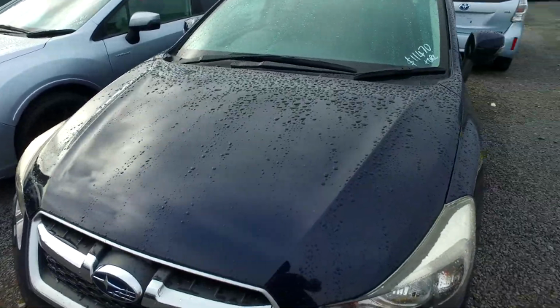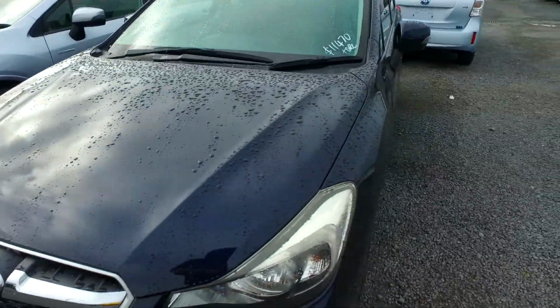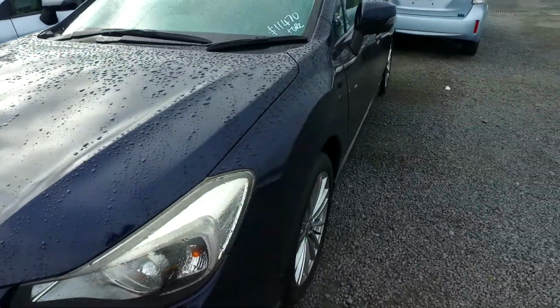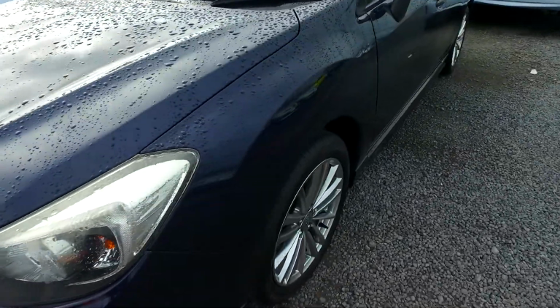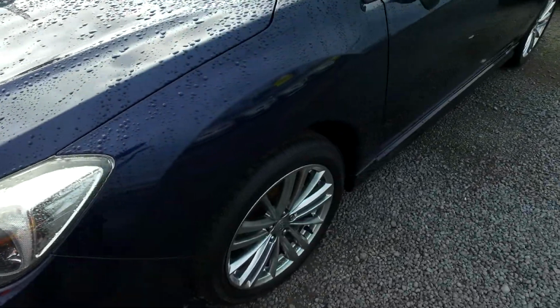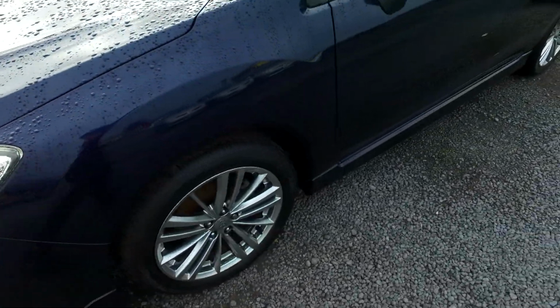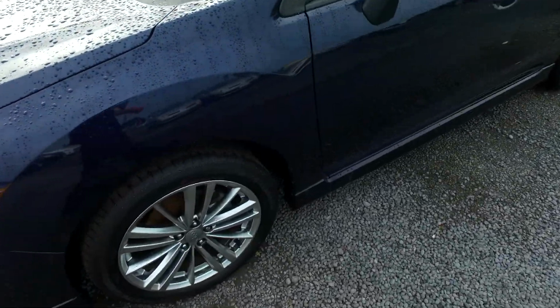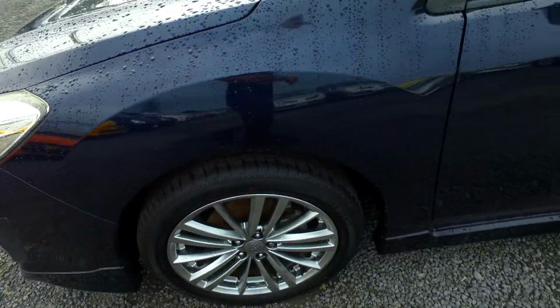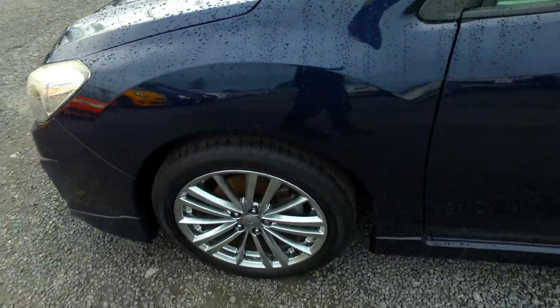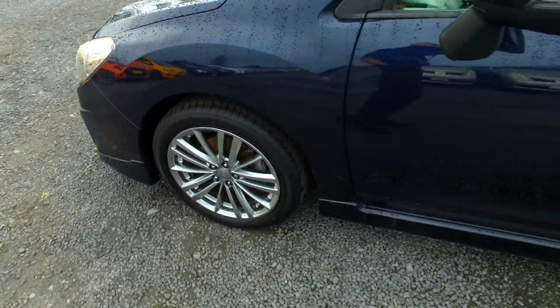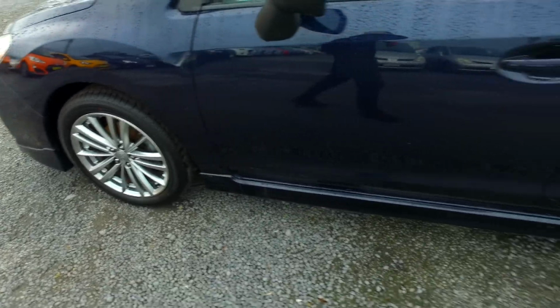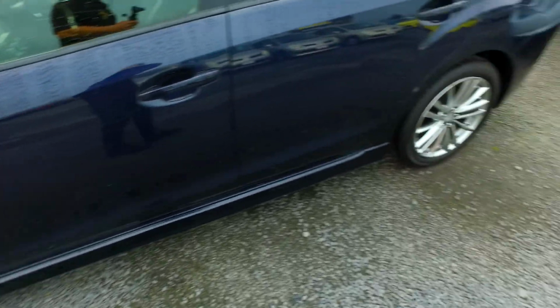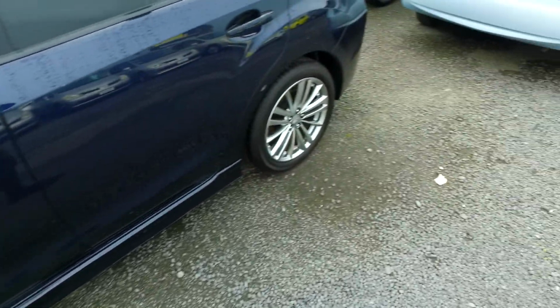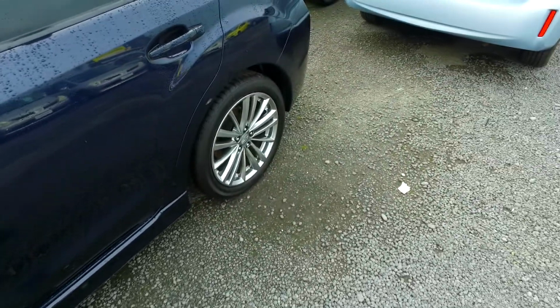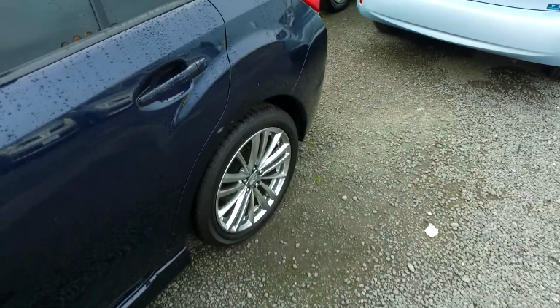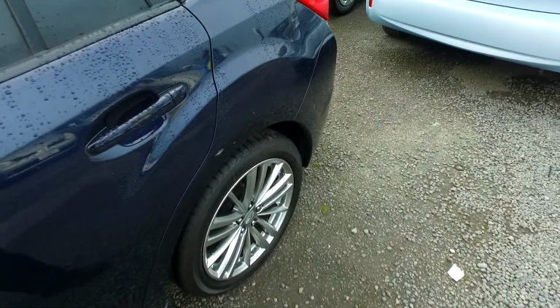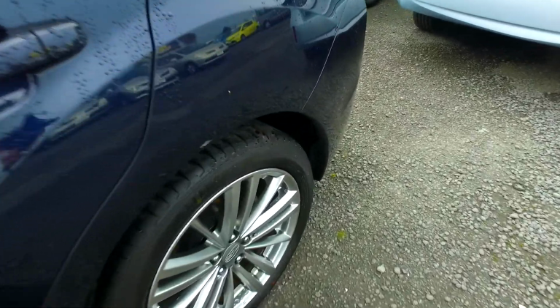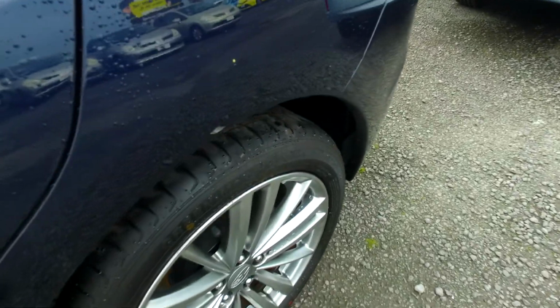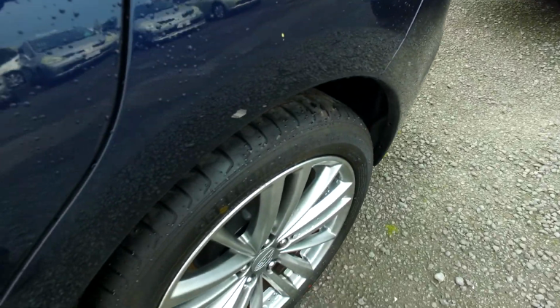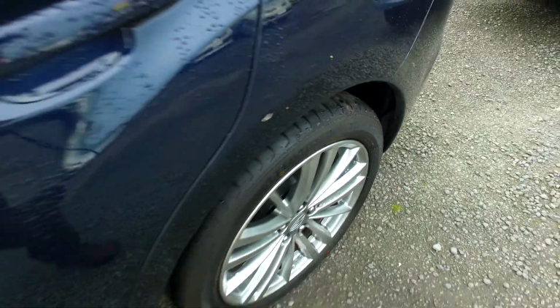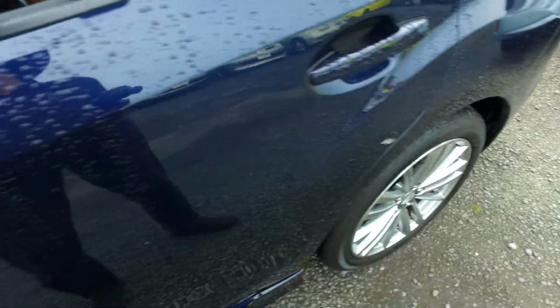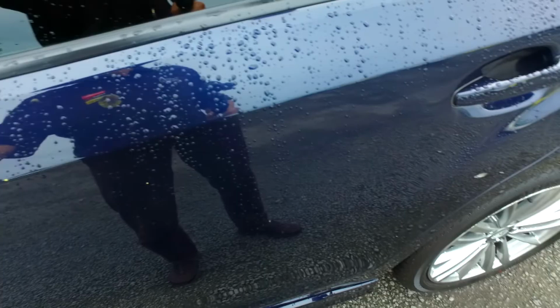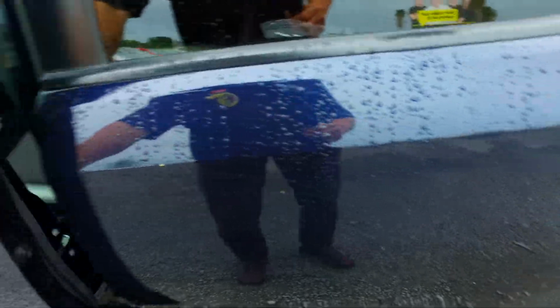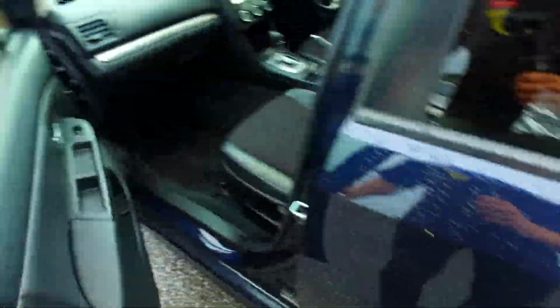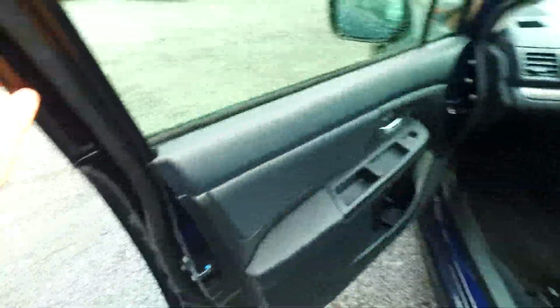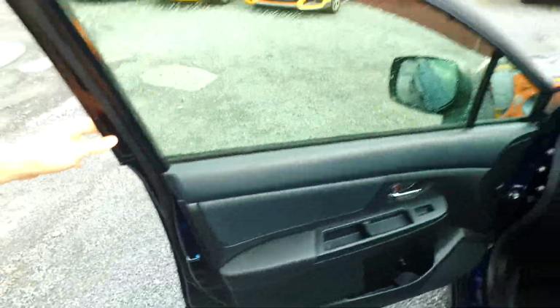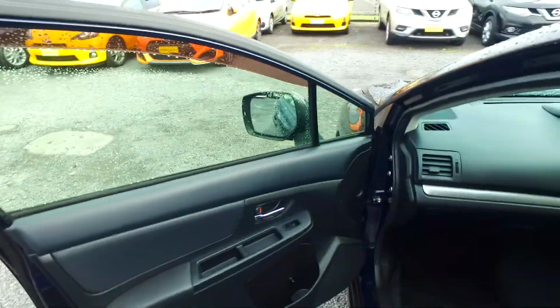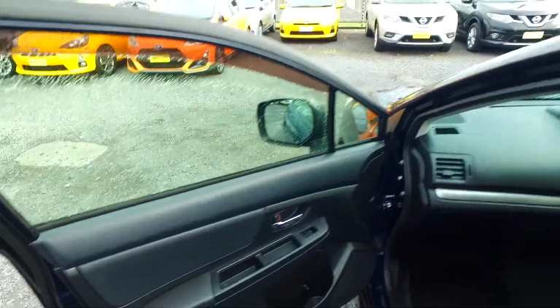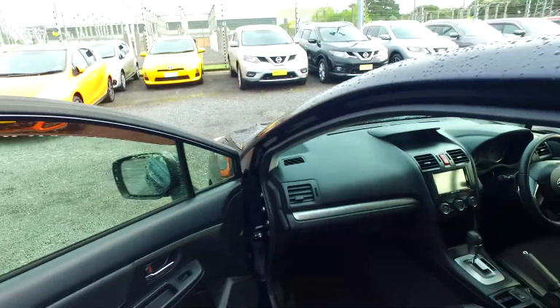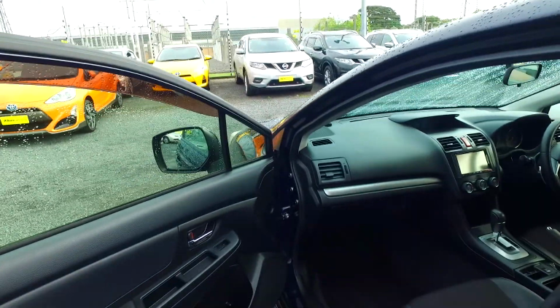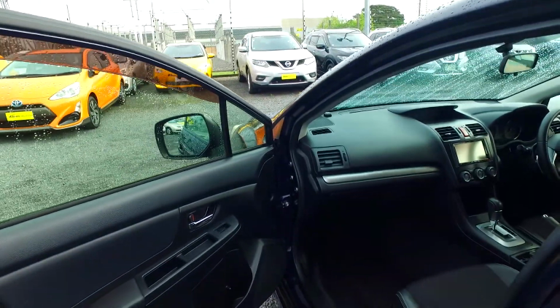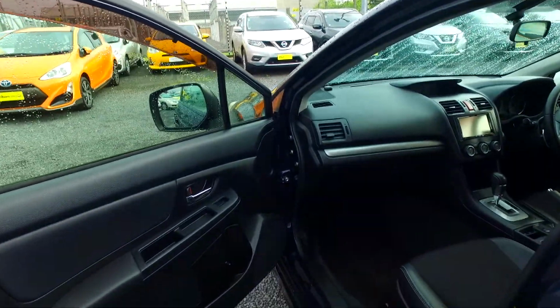Now this one here, you've got the original spray alloys on all four corners. It looks like, if not brand new, definitely near new tyres as well. Keyless entry on both sides, not just the driver's side.